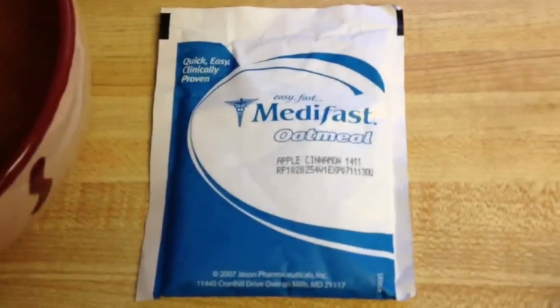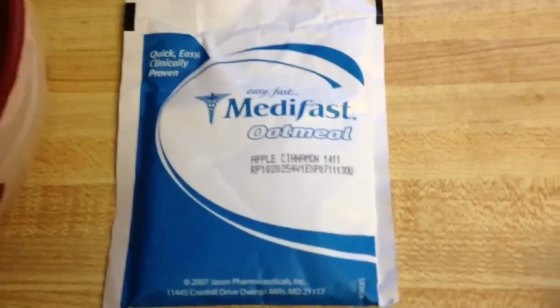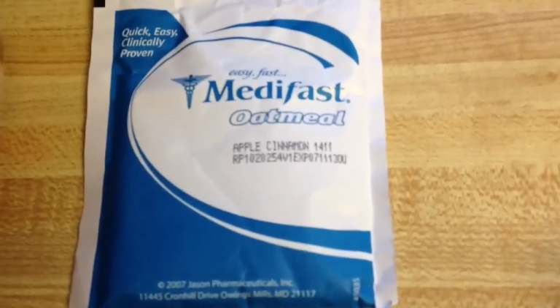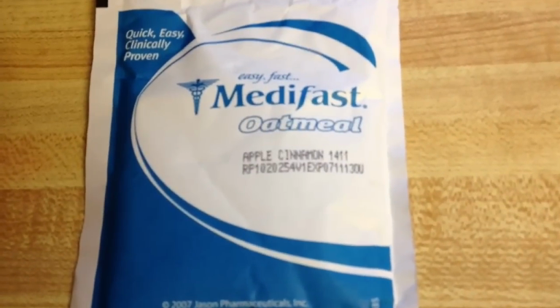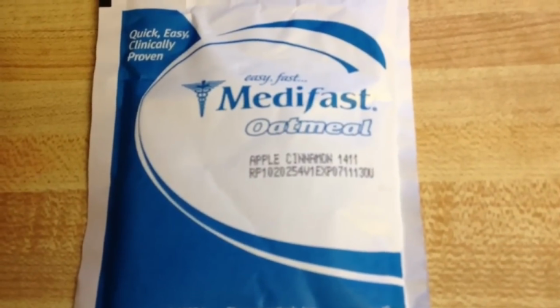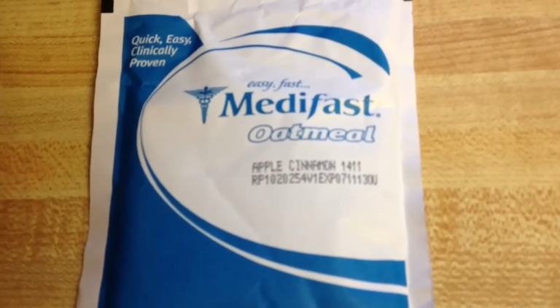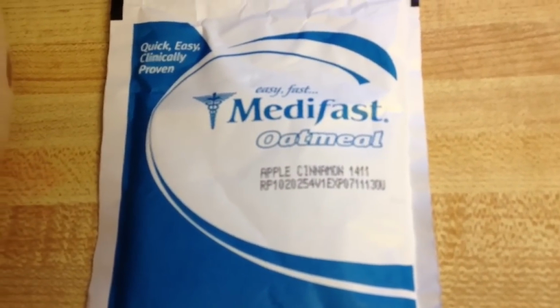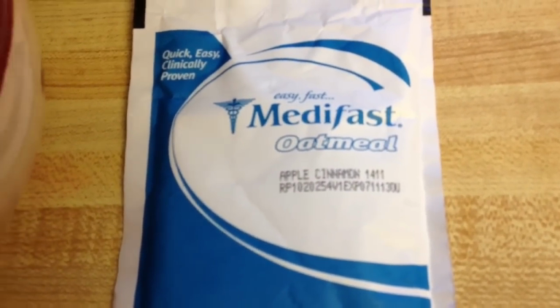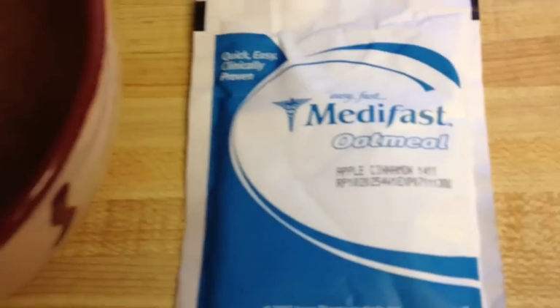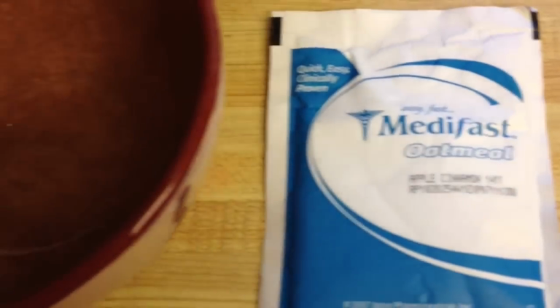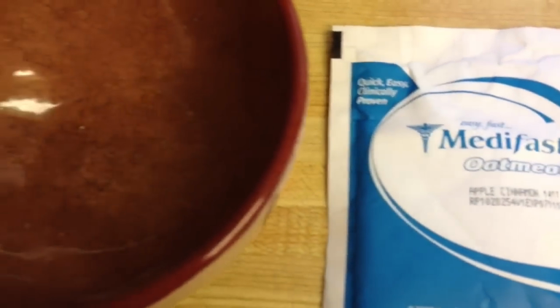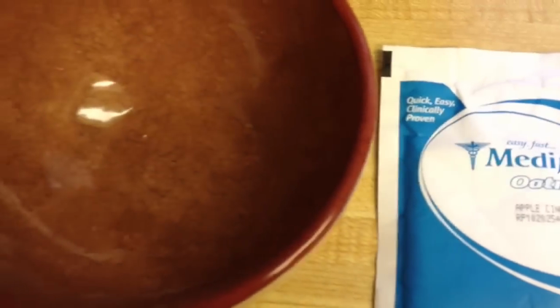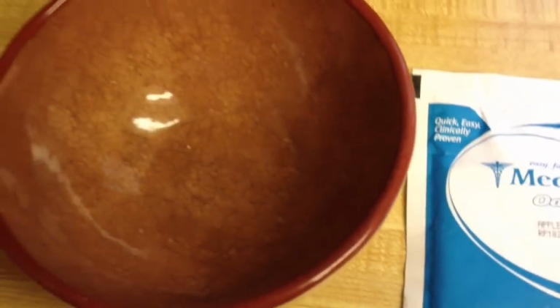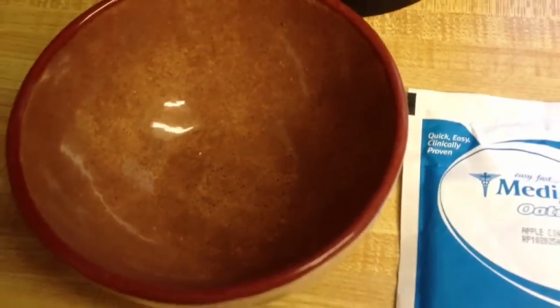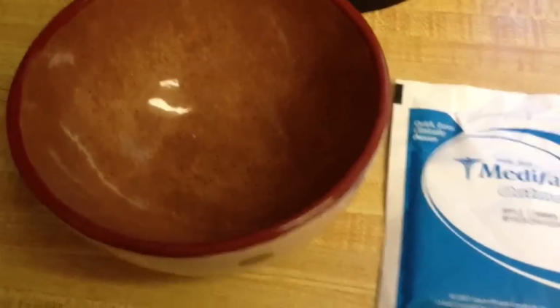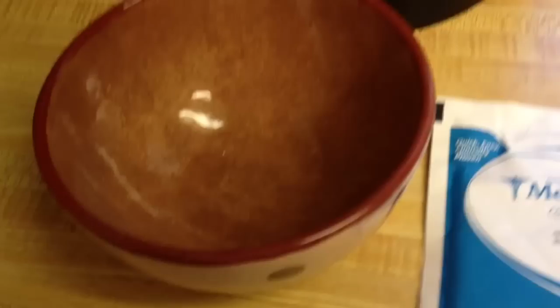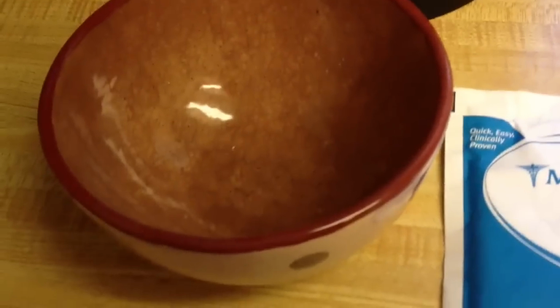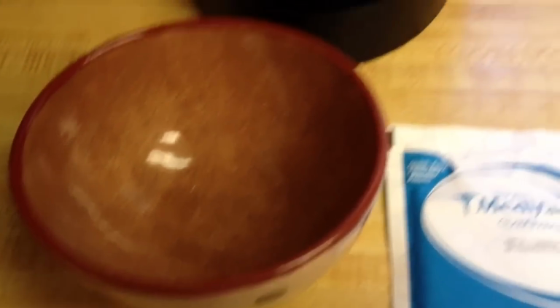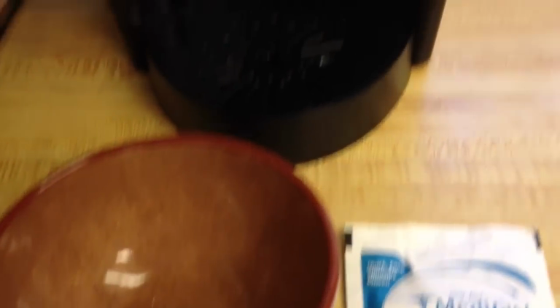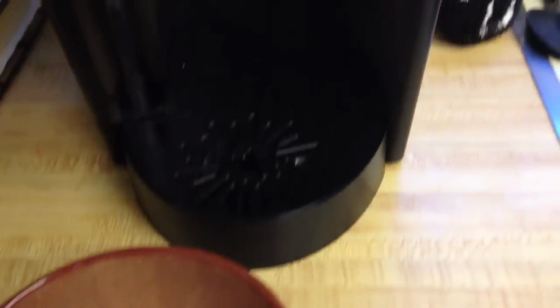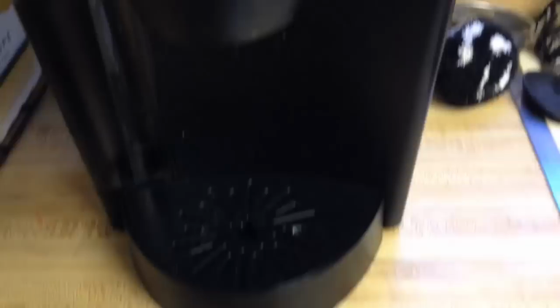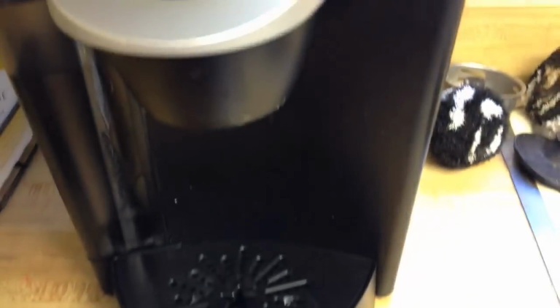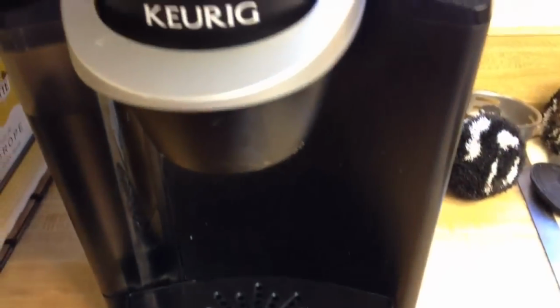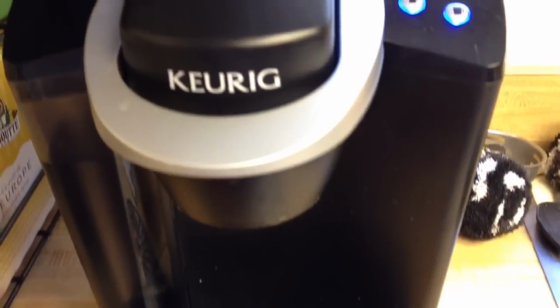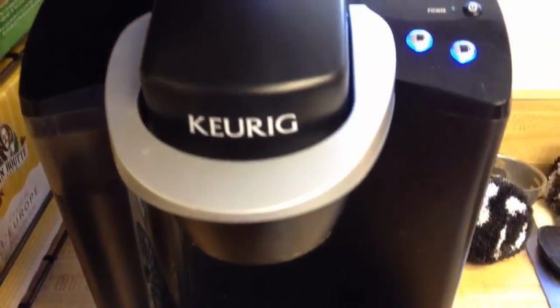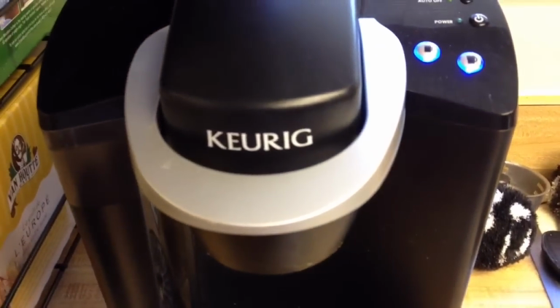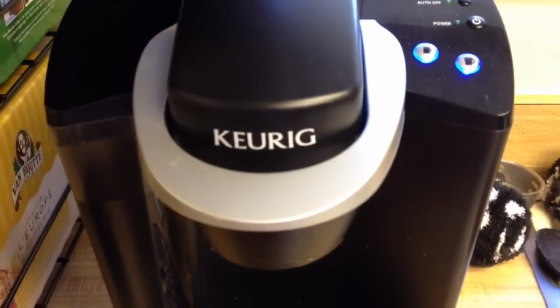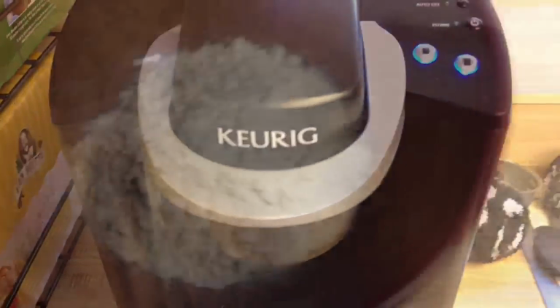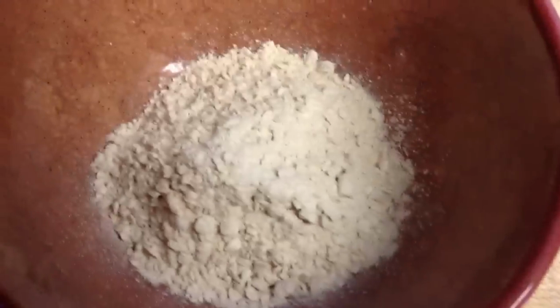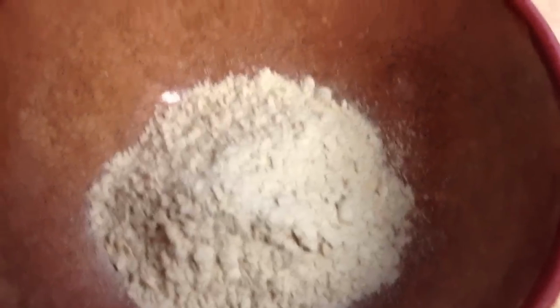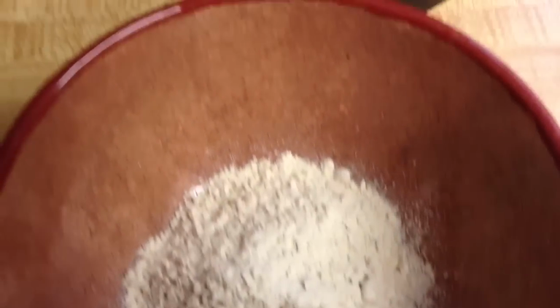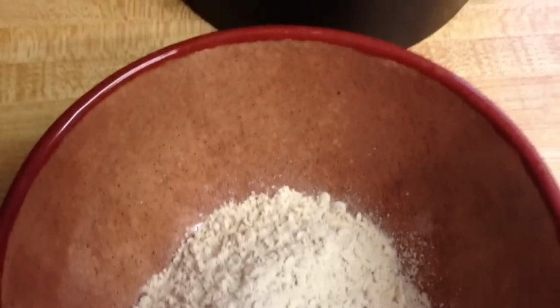Good morning! It's time for my Medifast oatmeal. I'm going to be taking the cinnamon apple and making it, preparing it with my Keurig. It's really fast and easy and makes my life really simple.